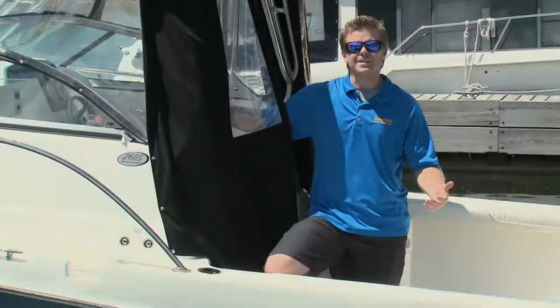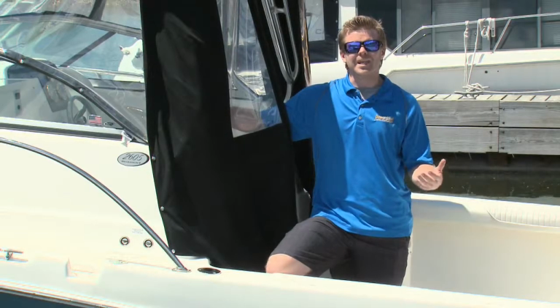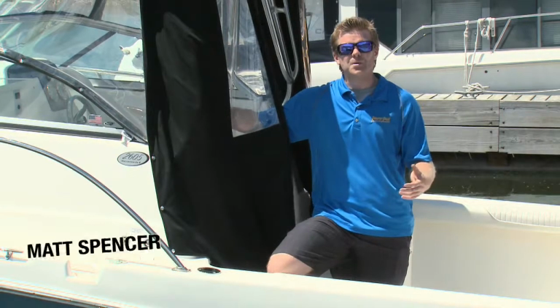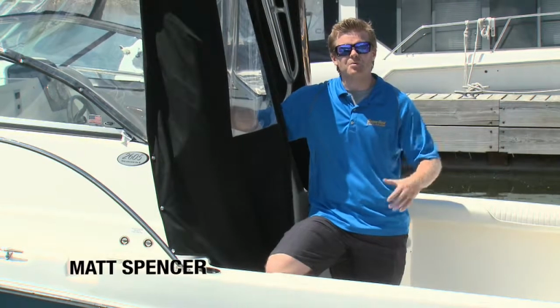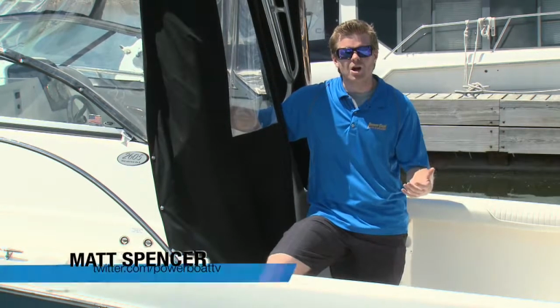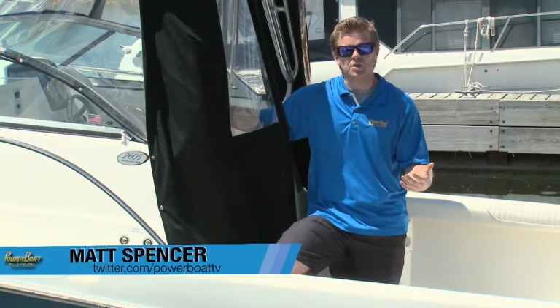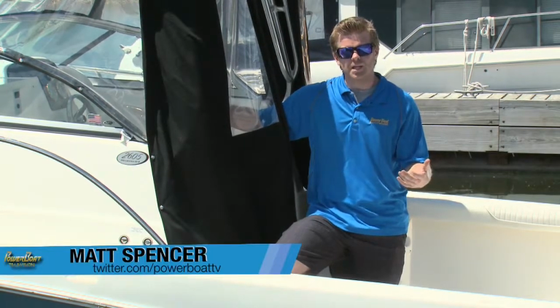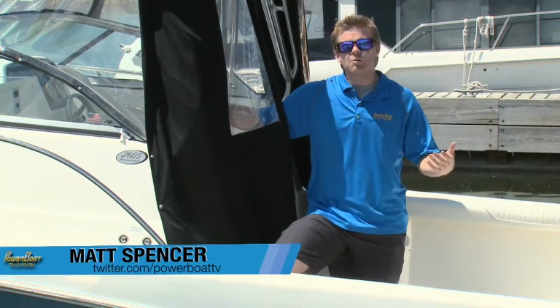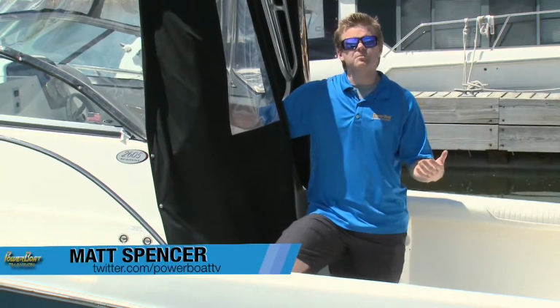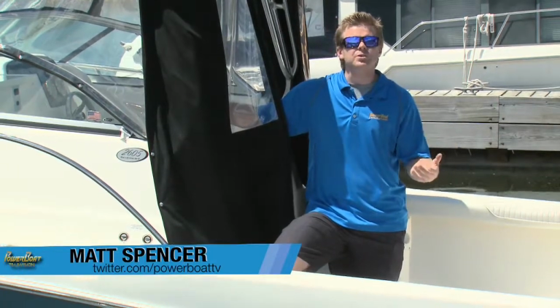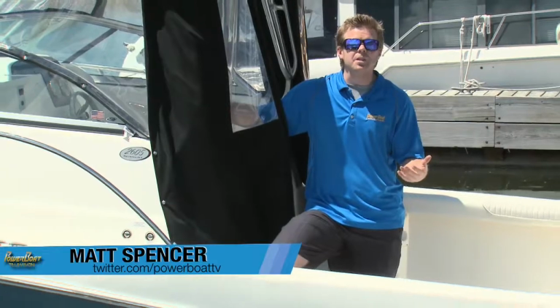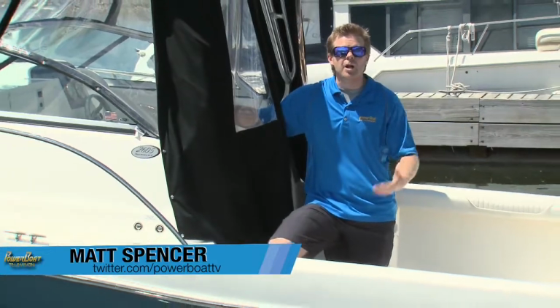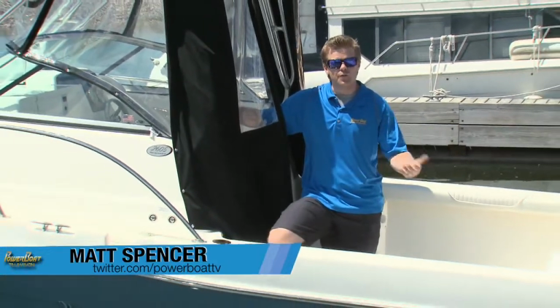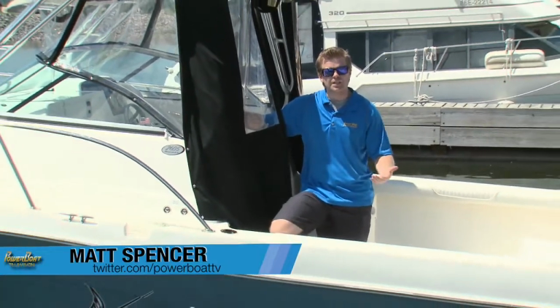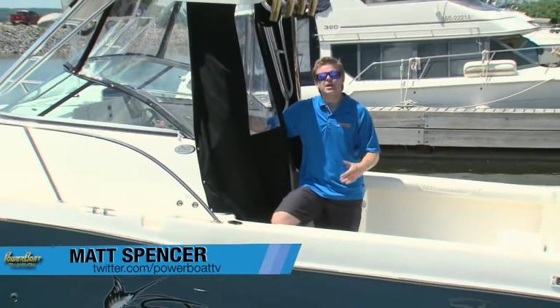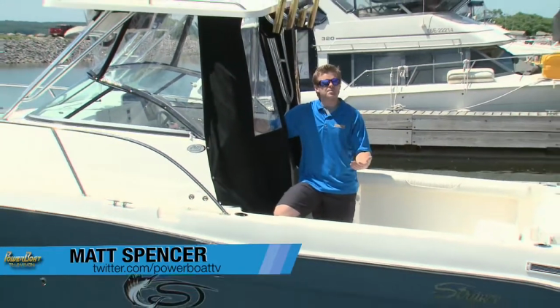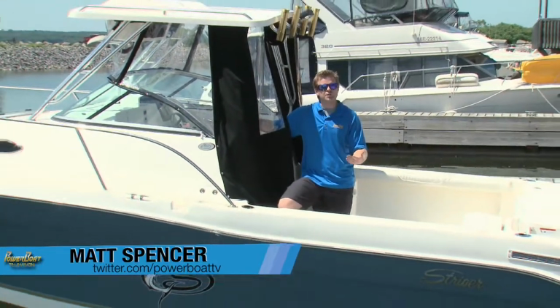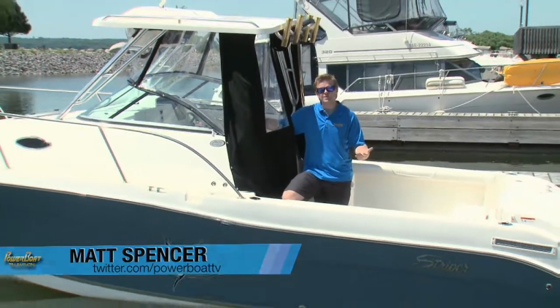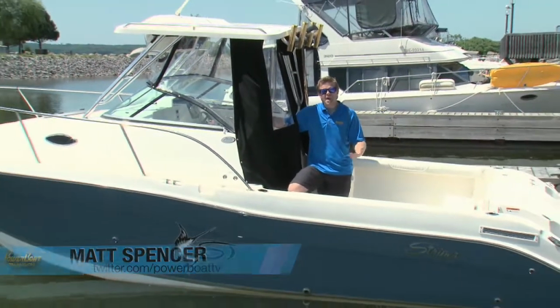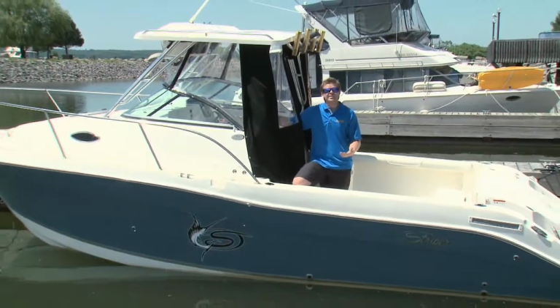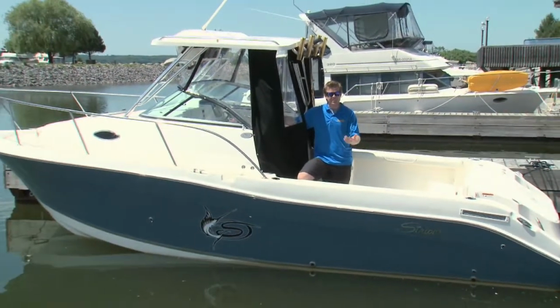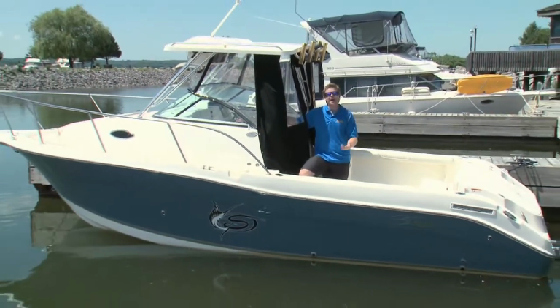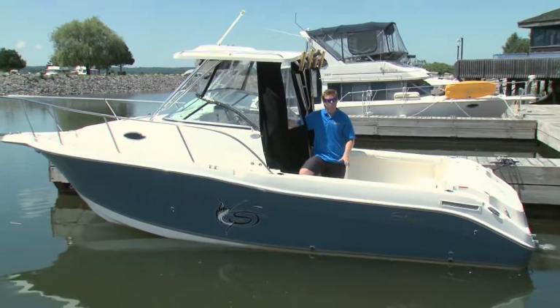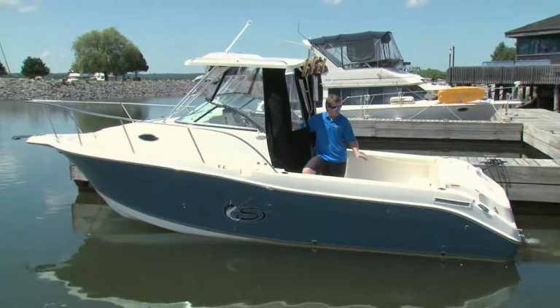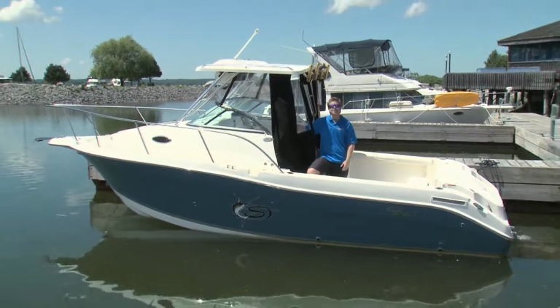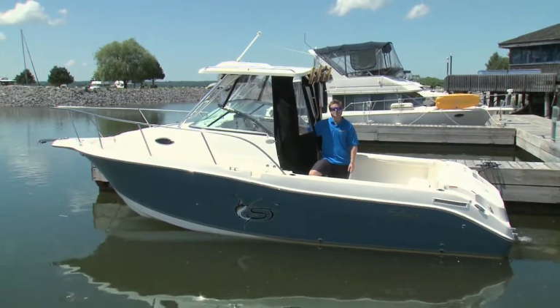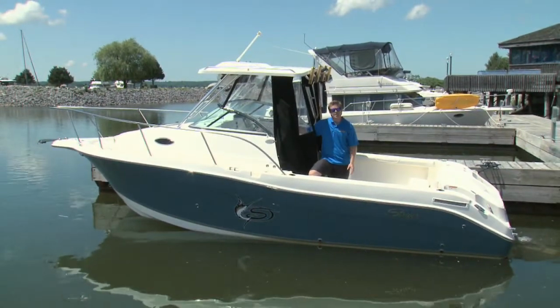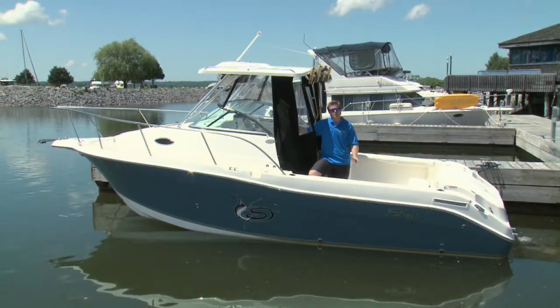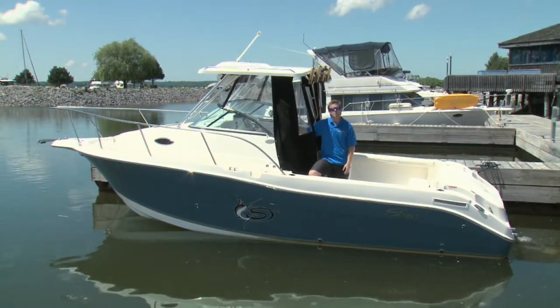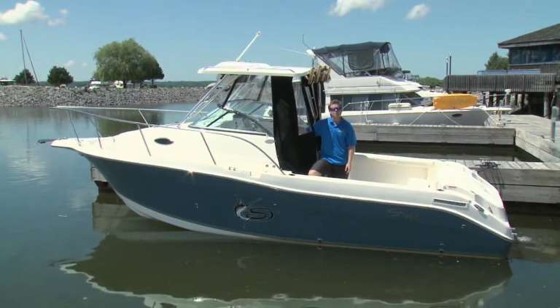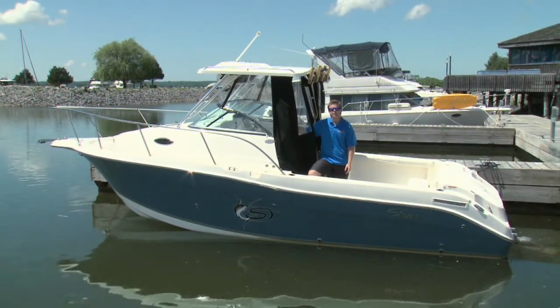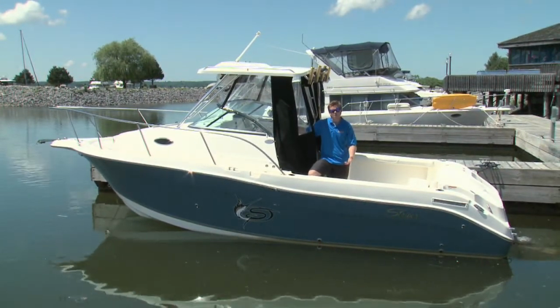Today's economy has taught people to be more conscious with their money, and with fishing boats we usually see them paired up with fish skis, not as much fish cruises. That is, until today, when we look at our subject, a Striper 2605 walk around.